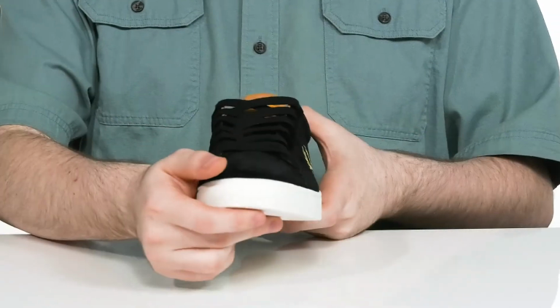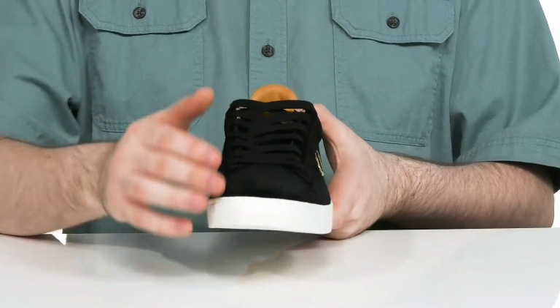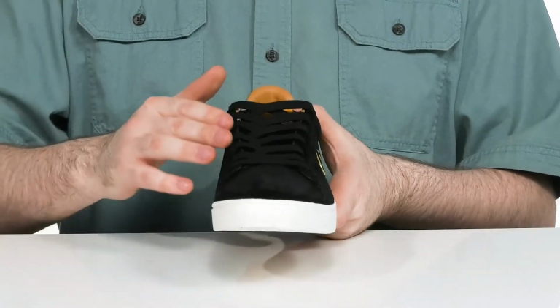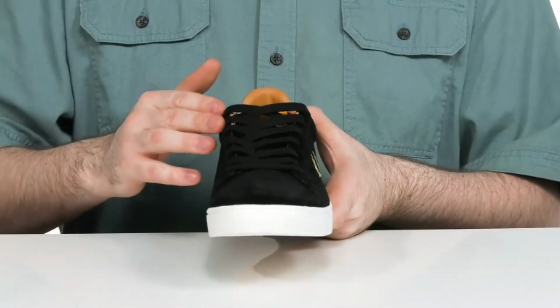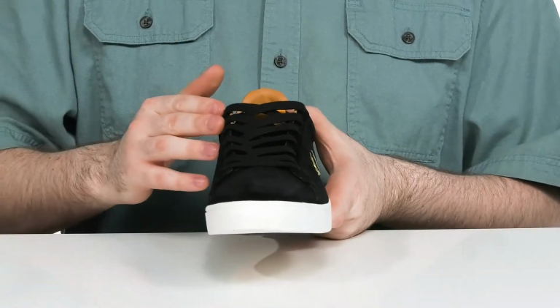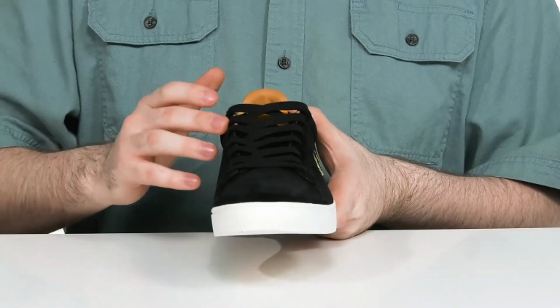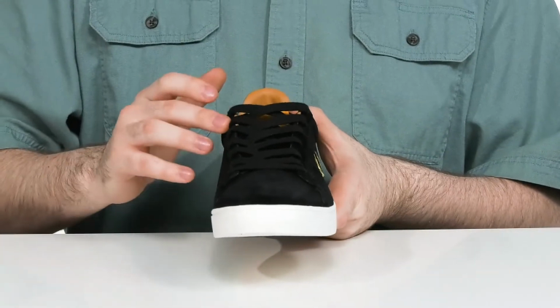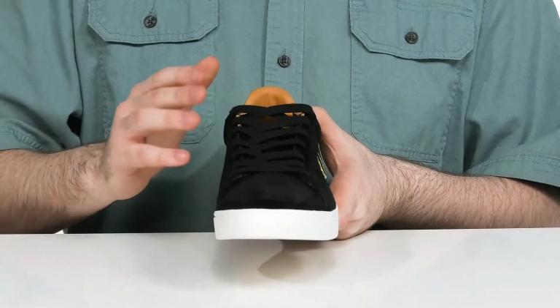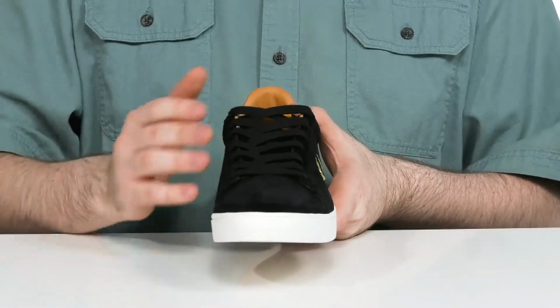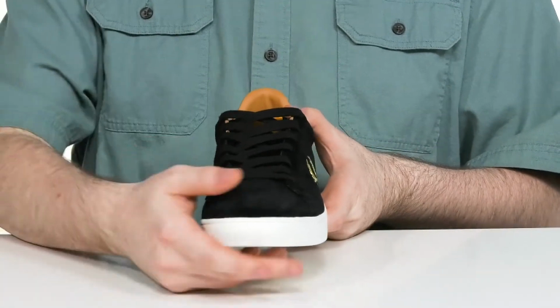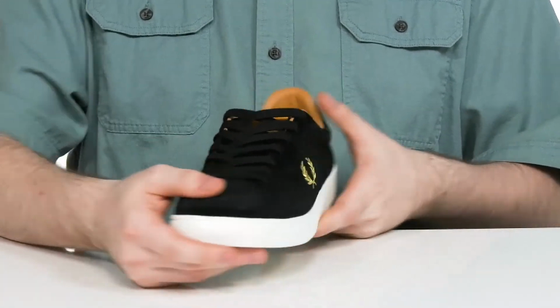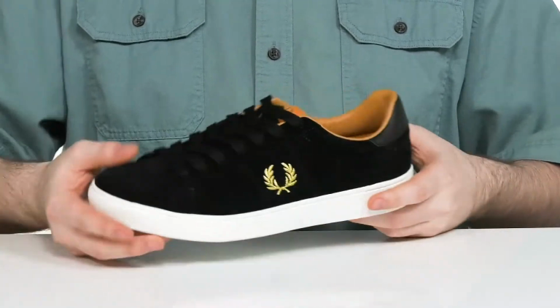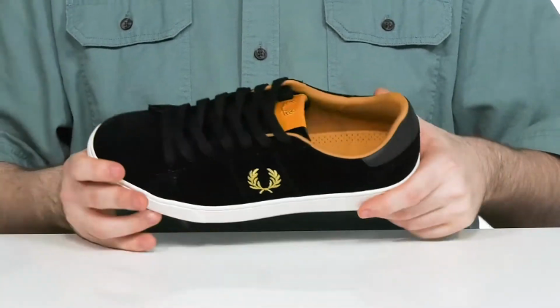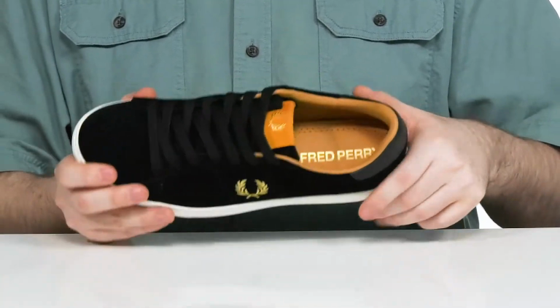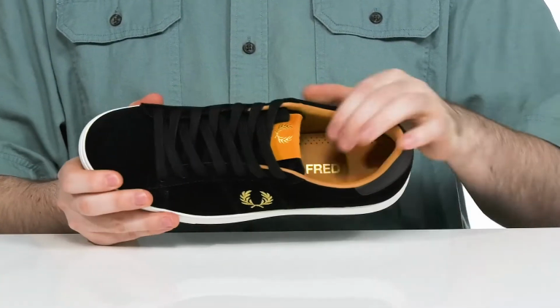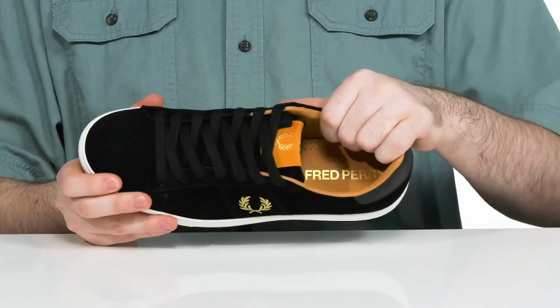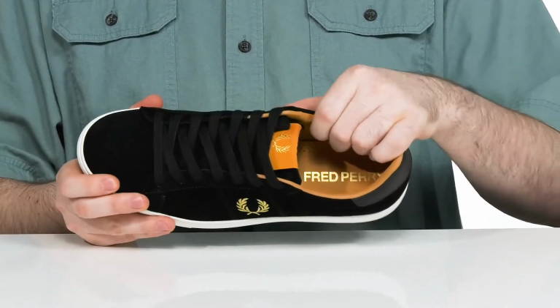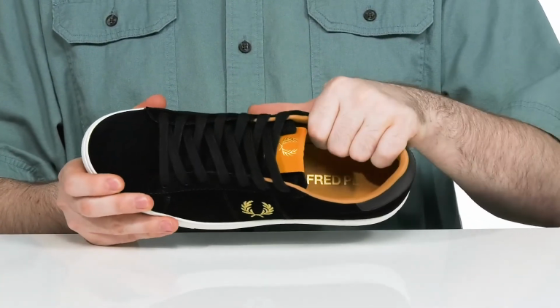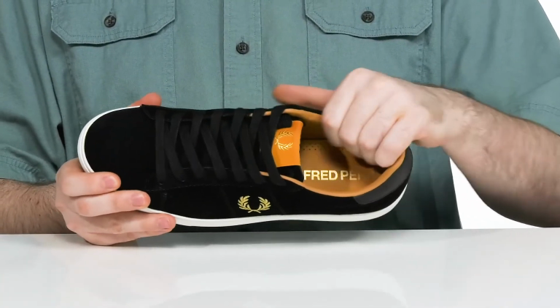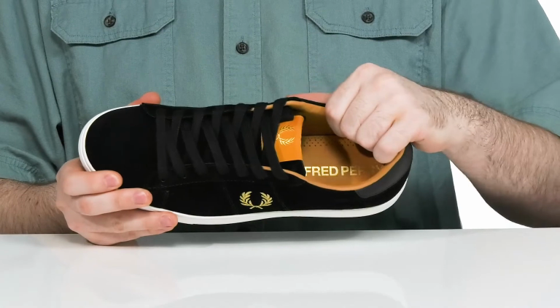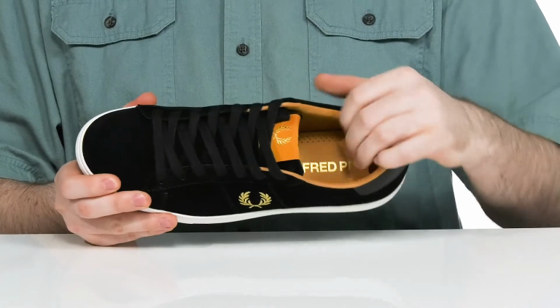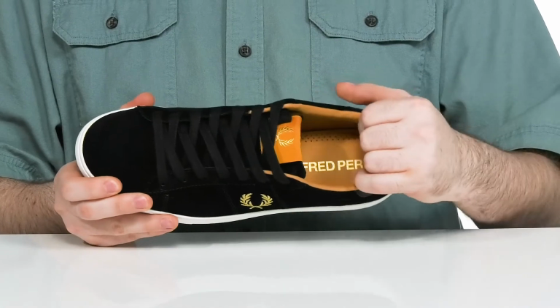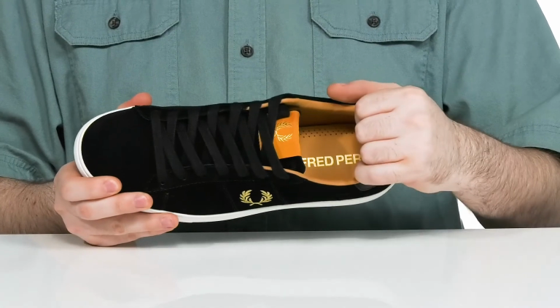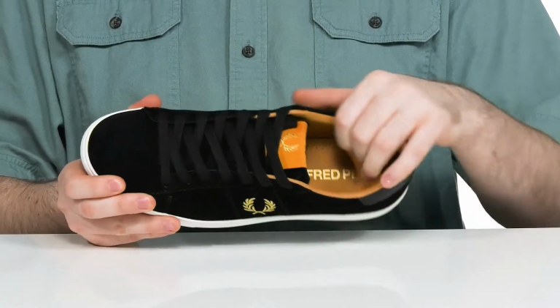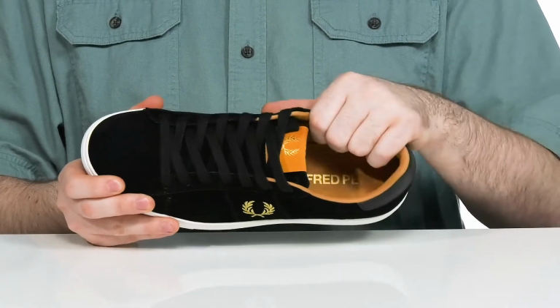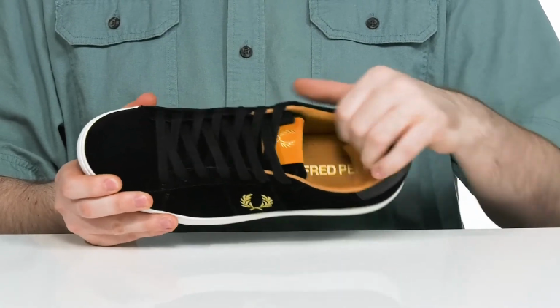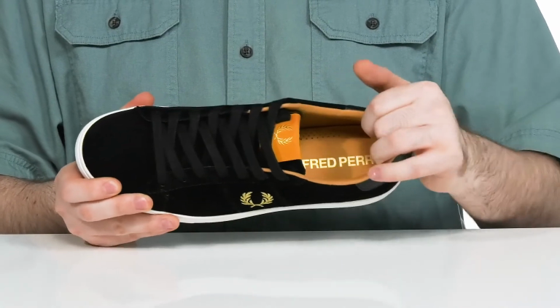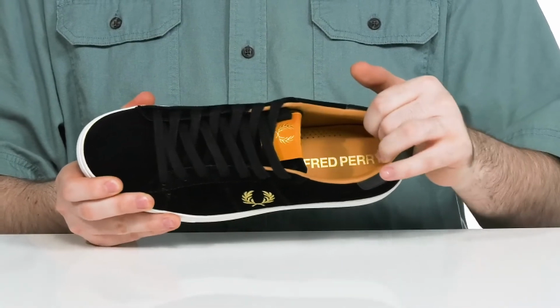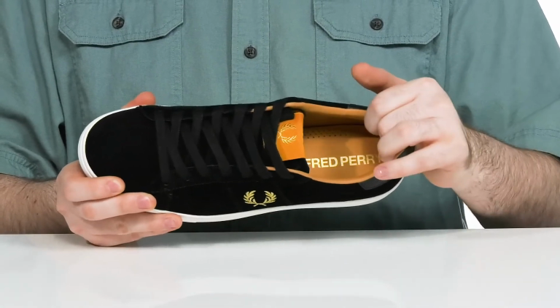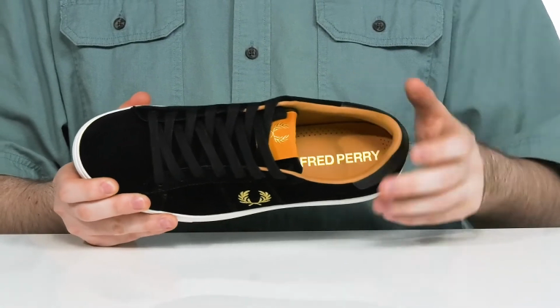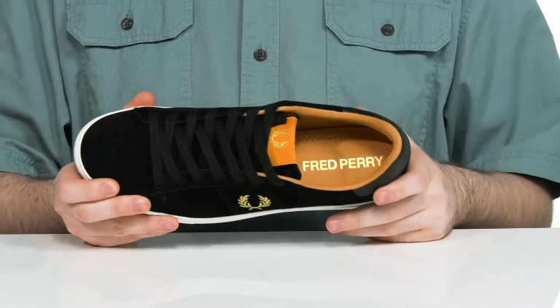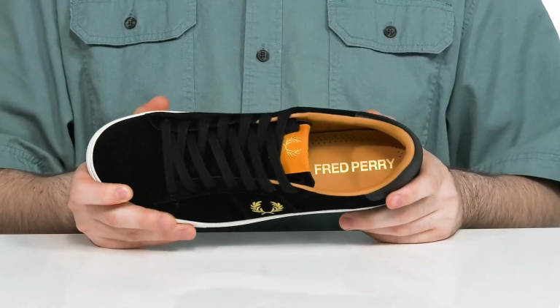There's a flat style lace-up giving it a secure fit. The inside lining is padded leather giving it extra cushioning and support, especially there in the heel.